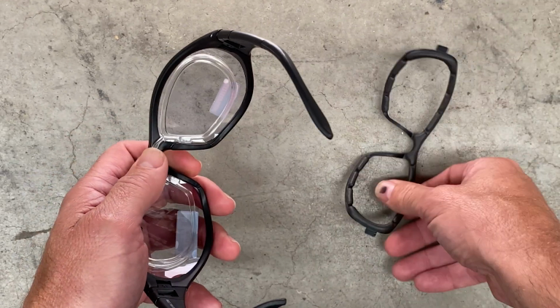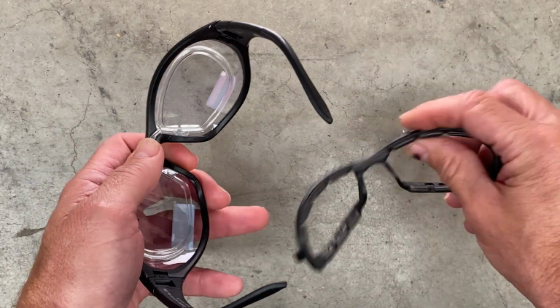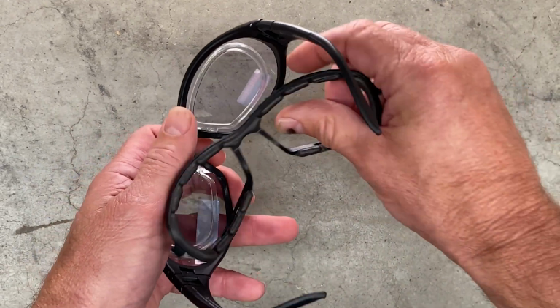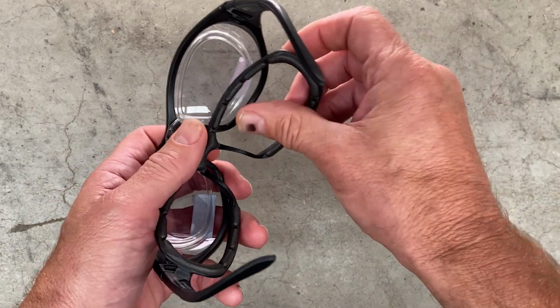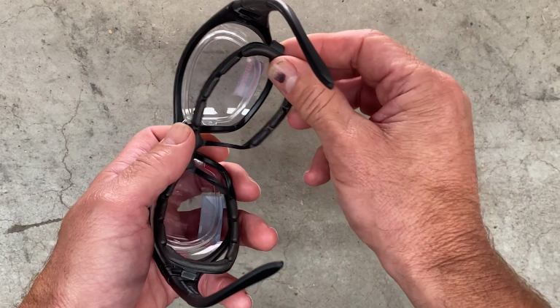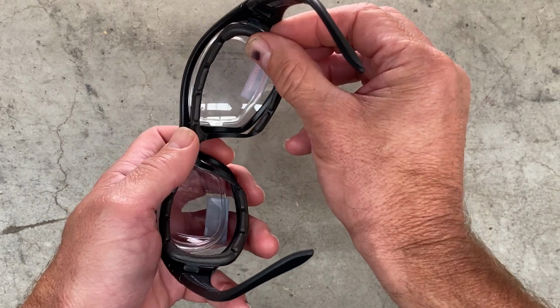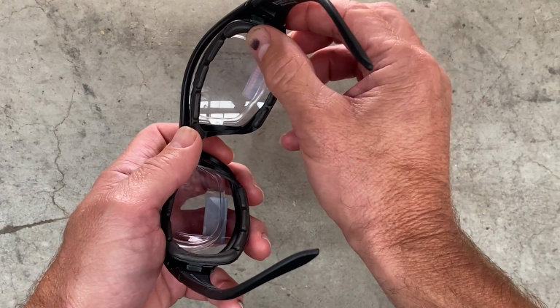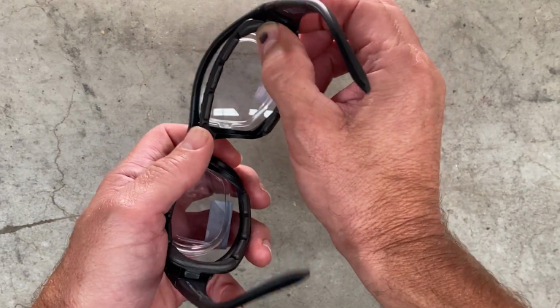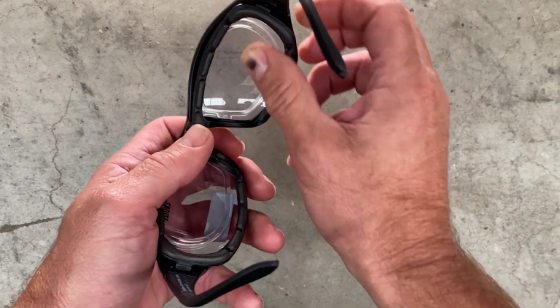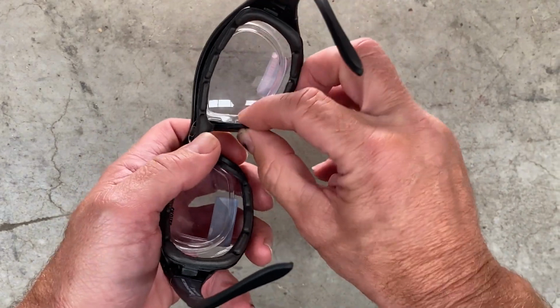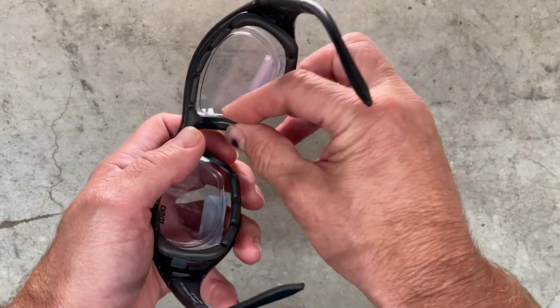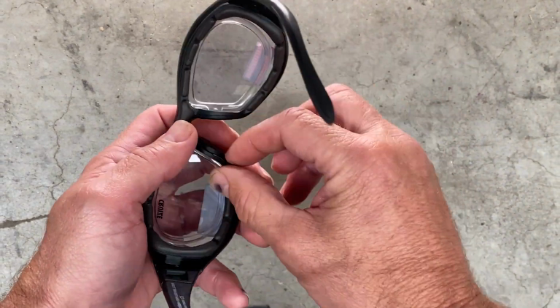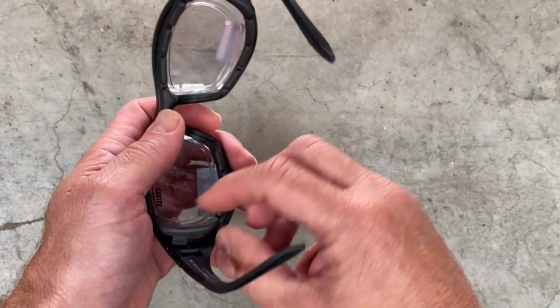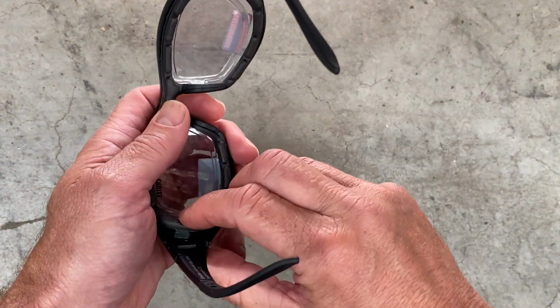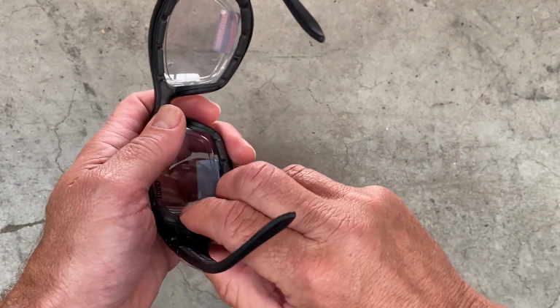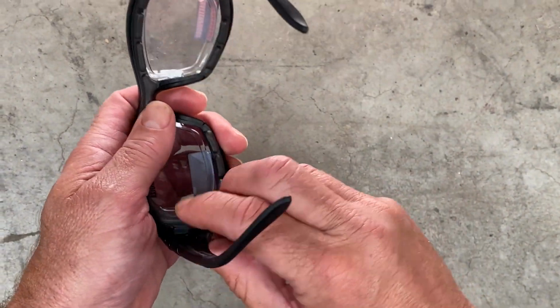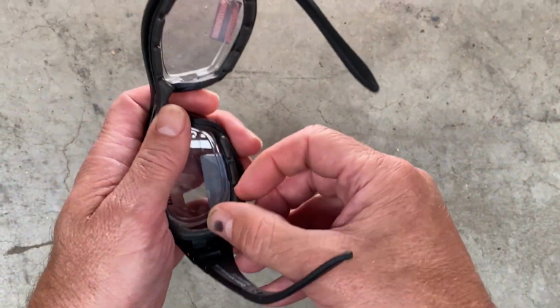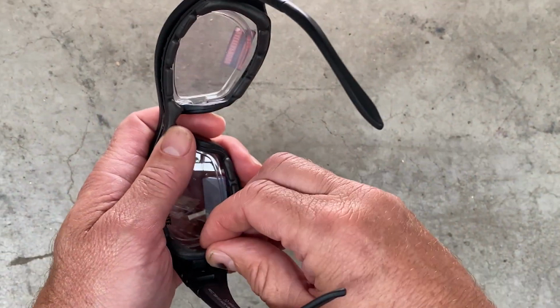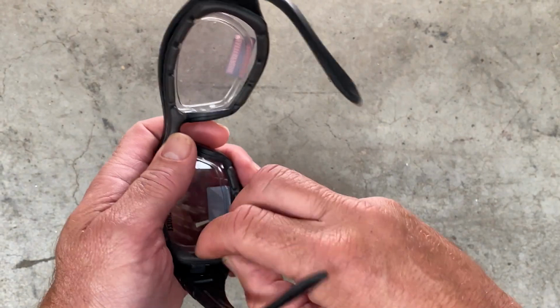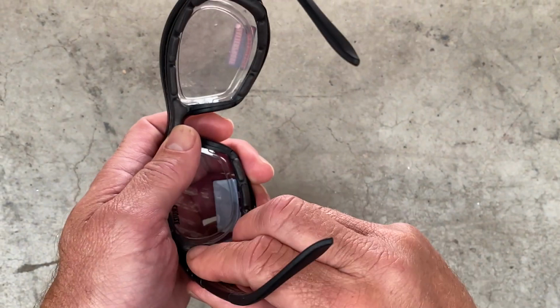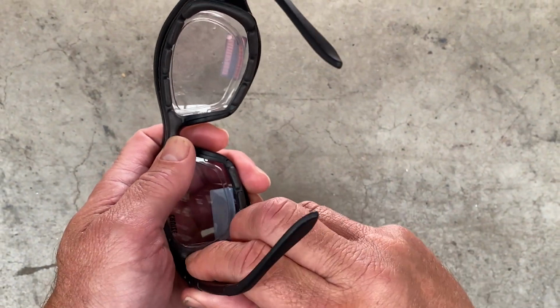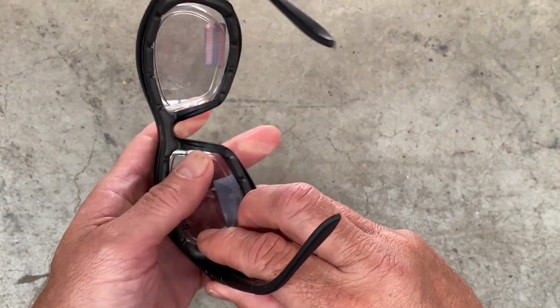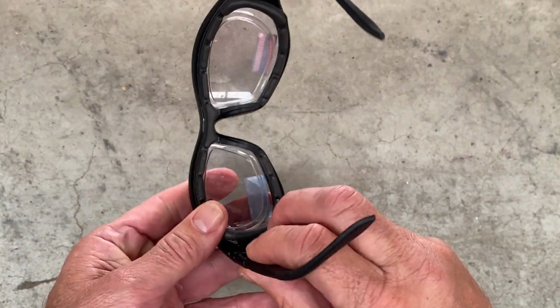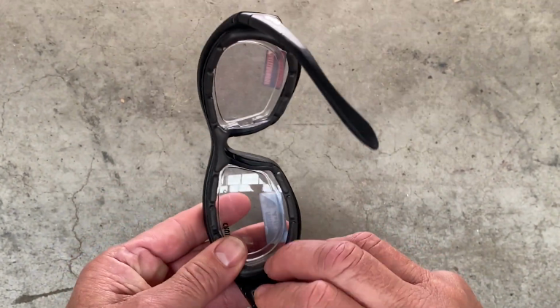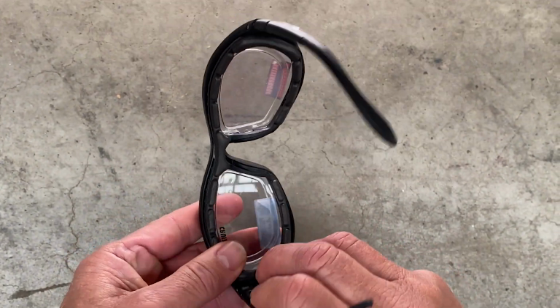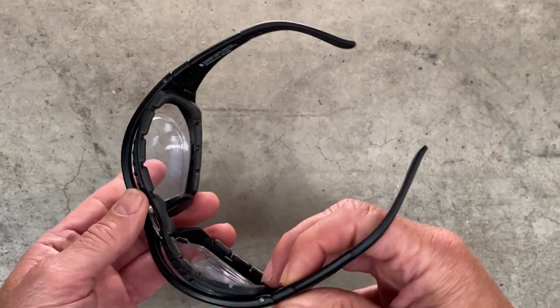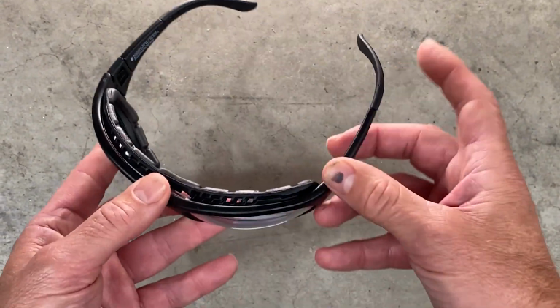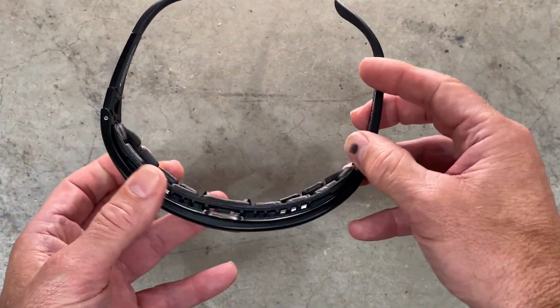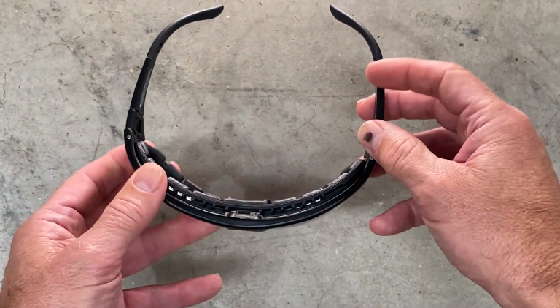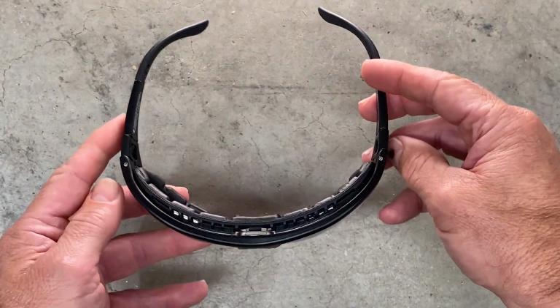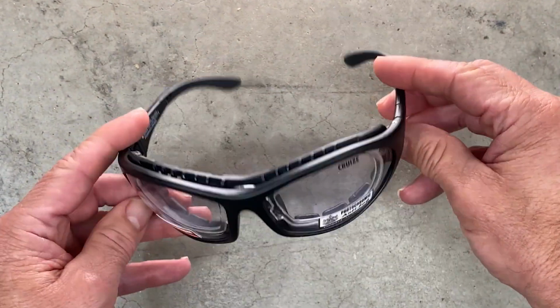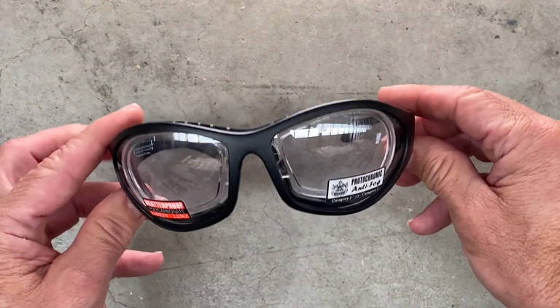The foam gasket on all of our models is detachable, so you can use the product with or without it. Even when you get off the bike and just want to wear them as a normal pair of sunnies, you don't have to have that on there.